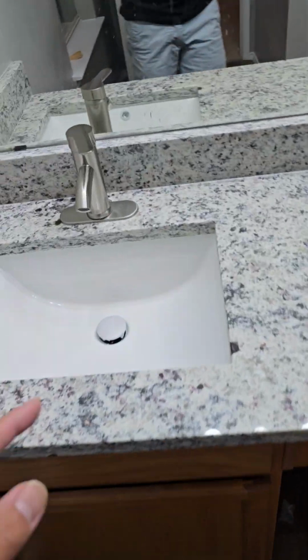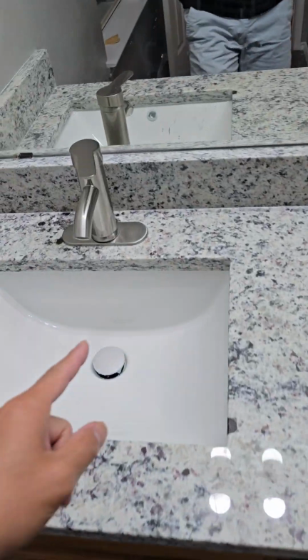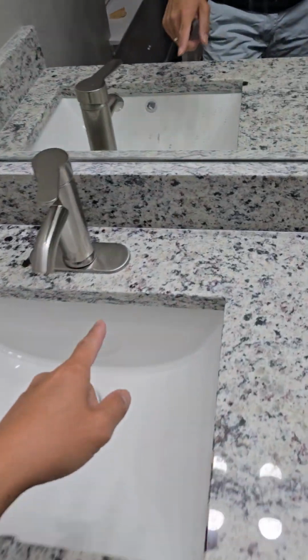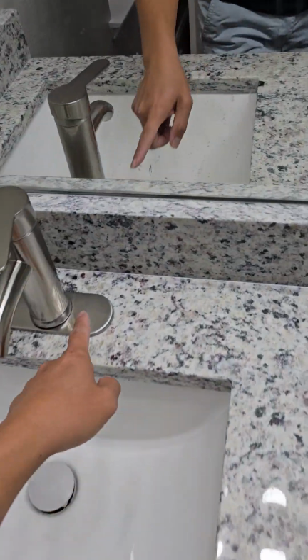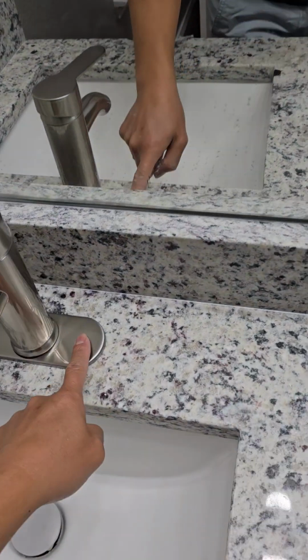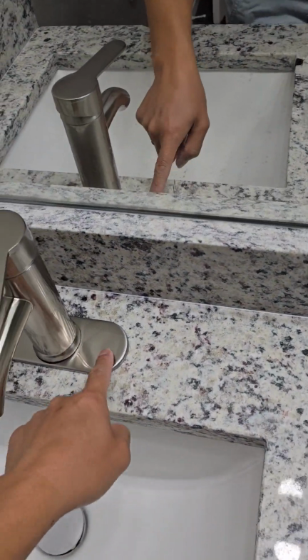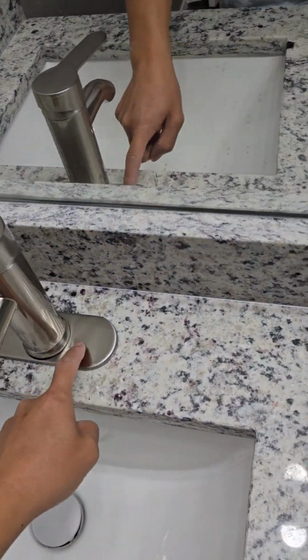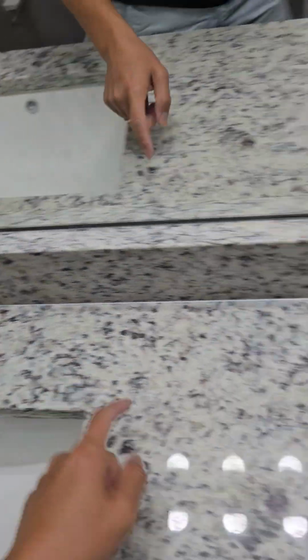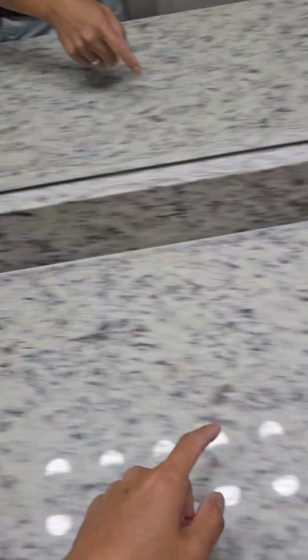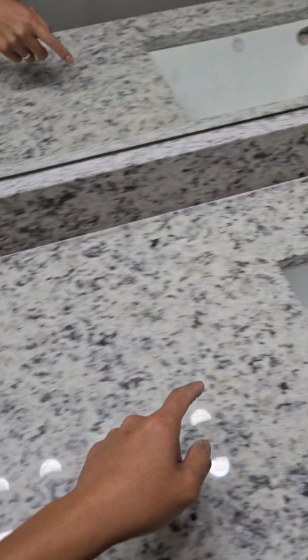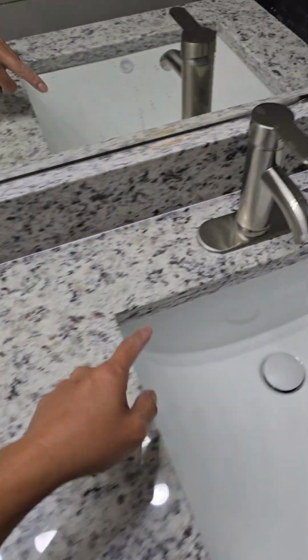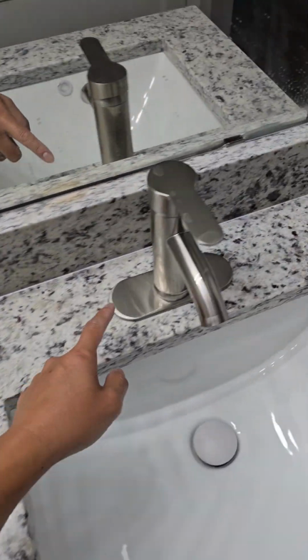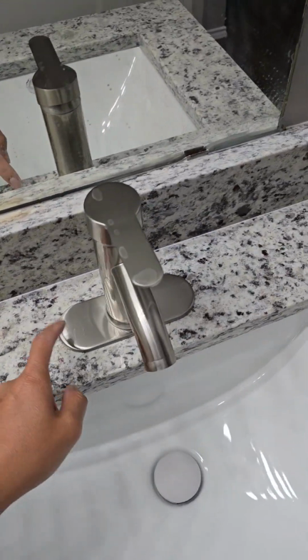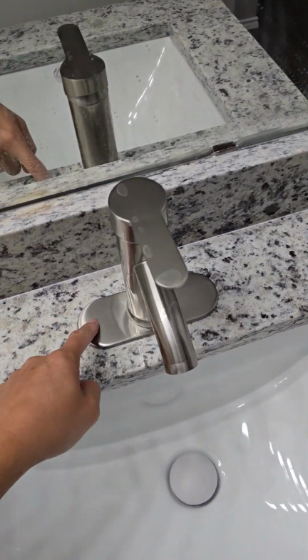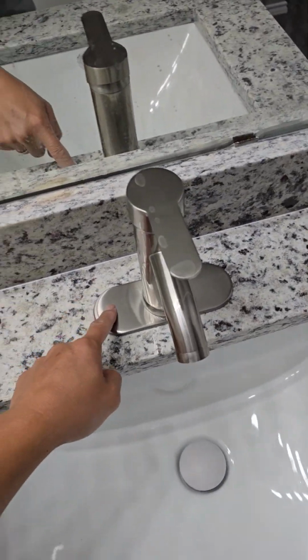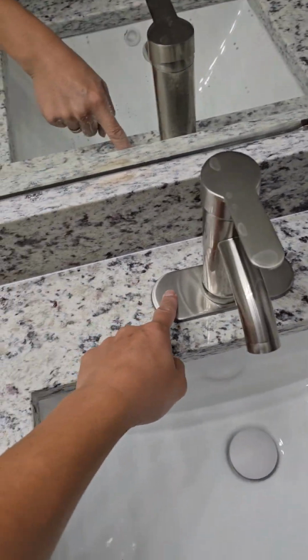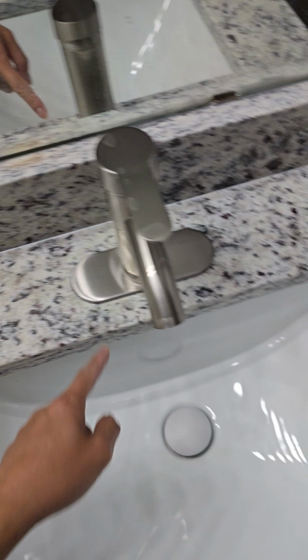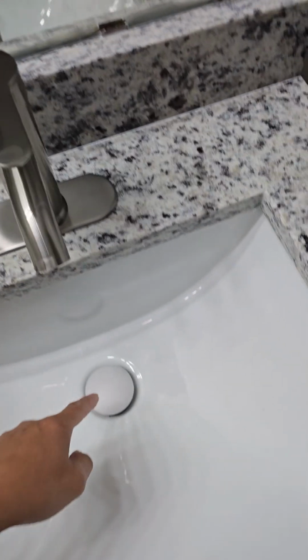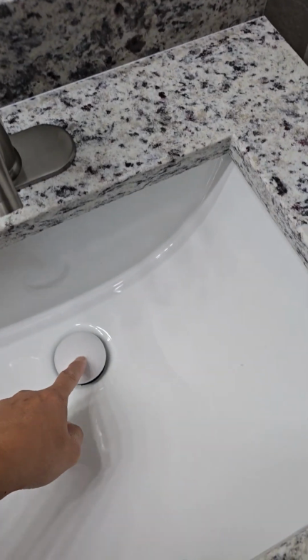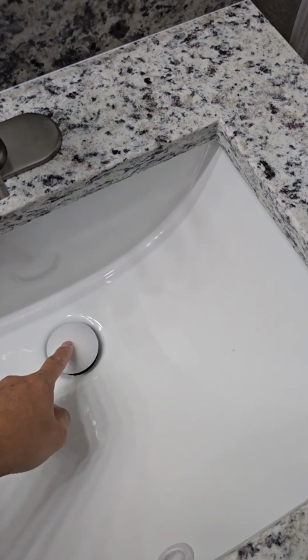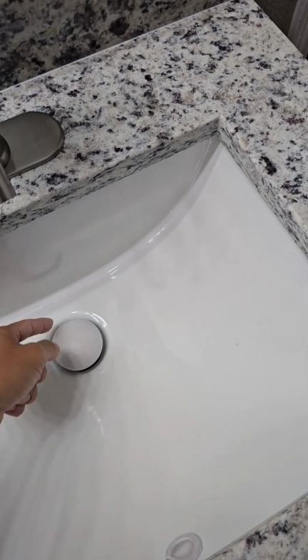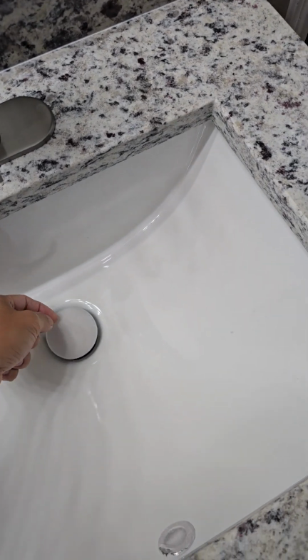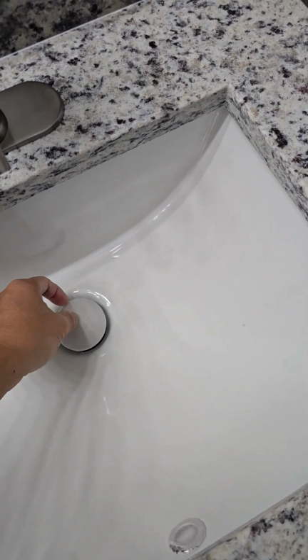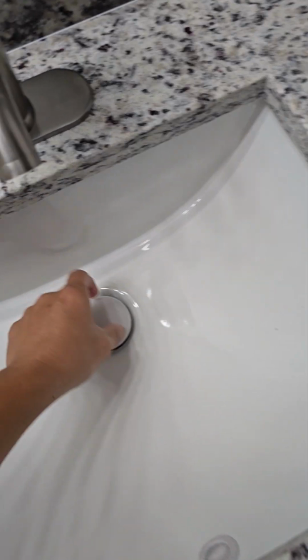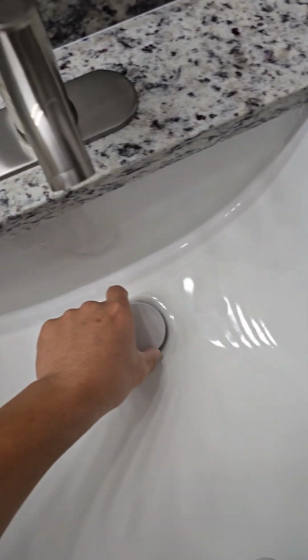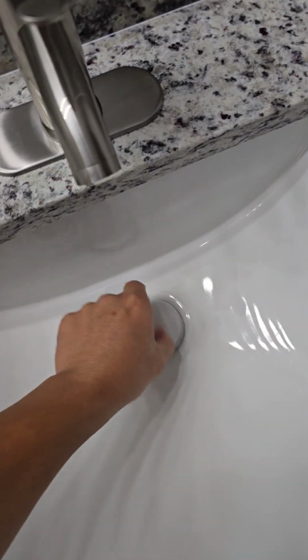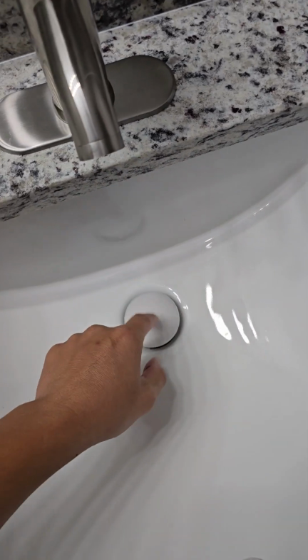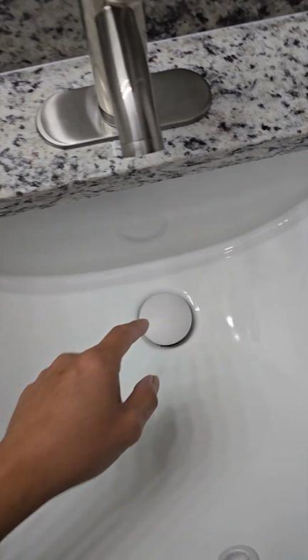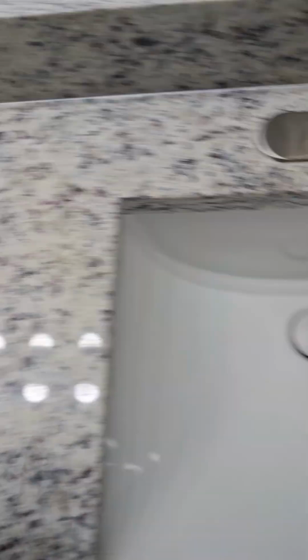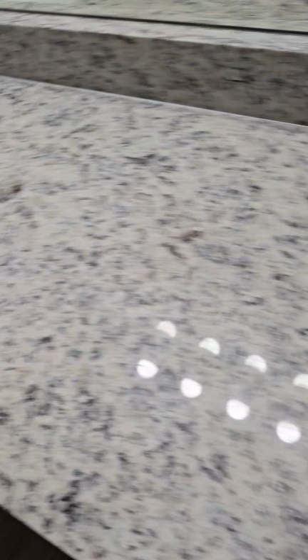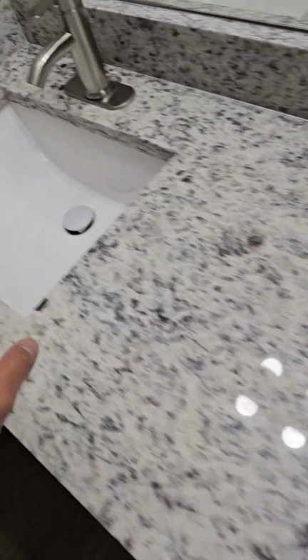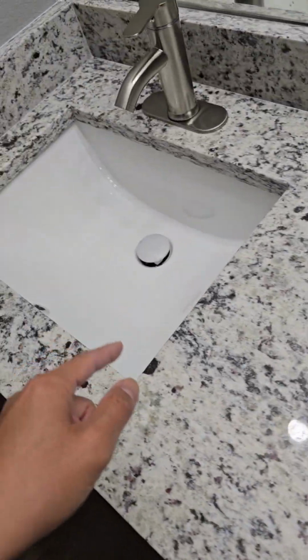If you have time, can you help me remove this plate? They look nicer without the plate. Also remove this white wrapper here in both.